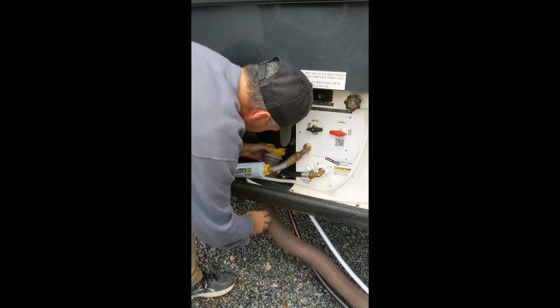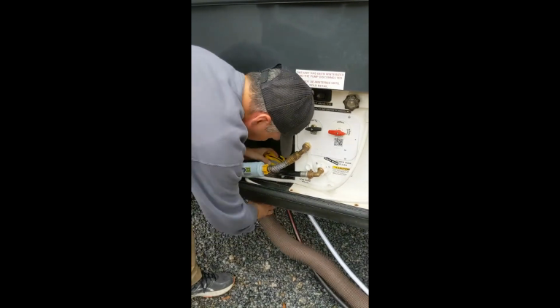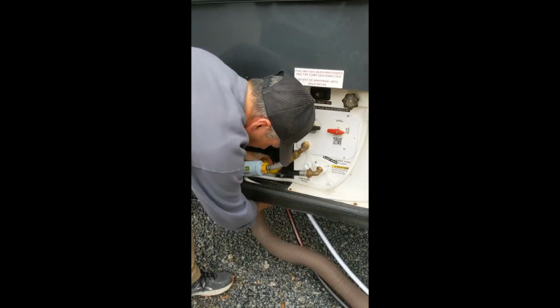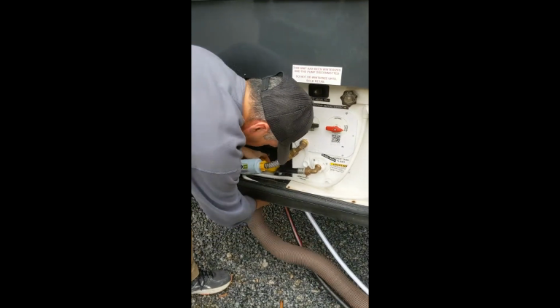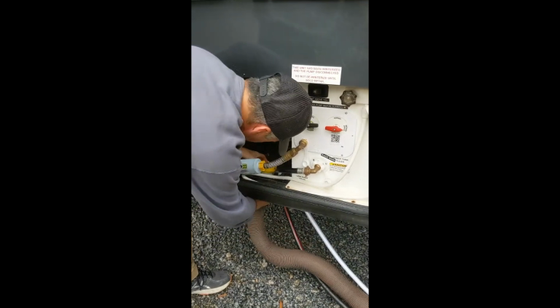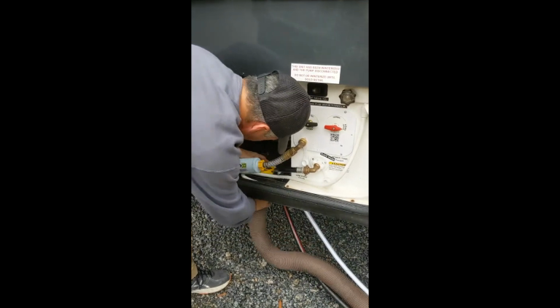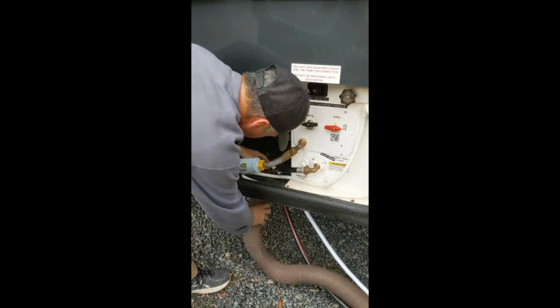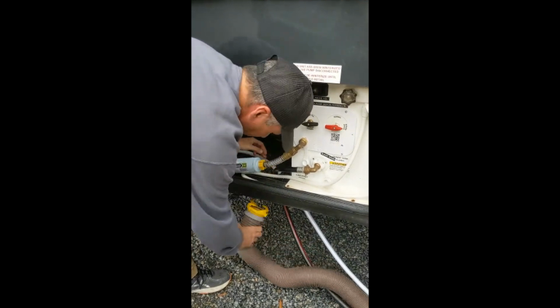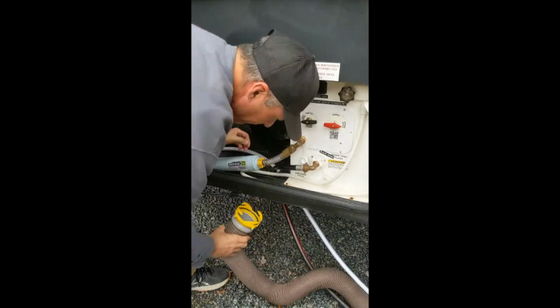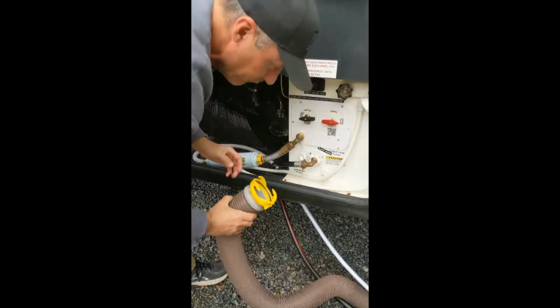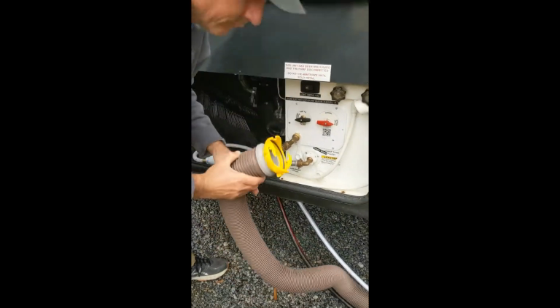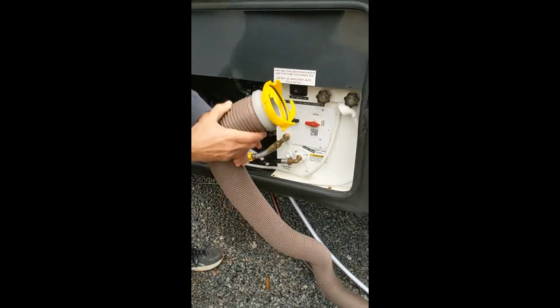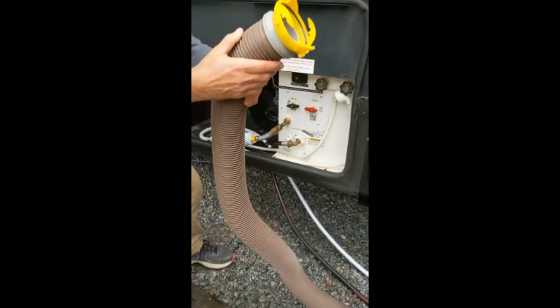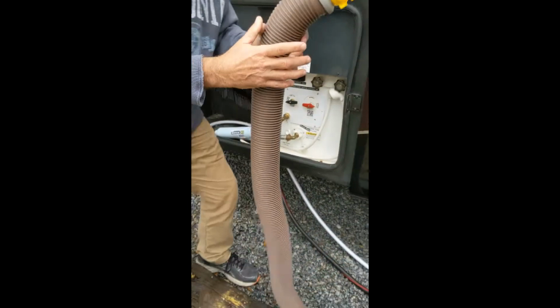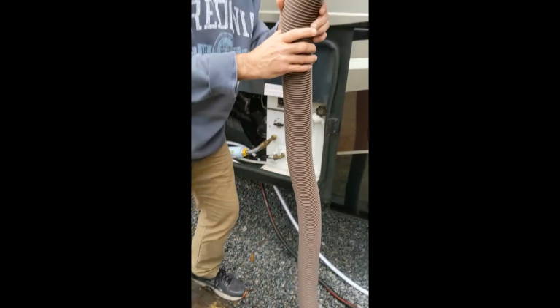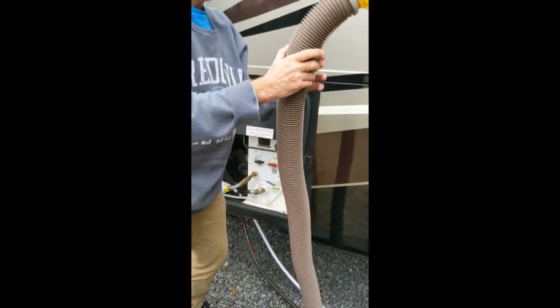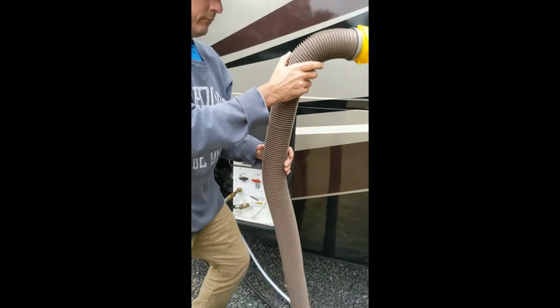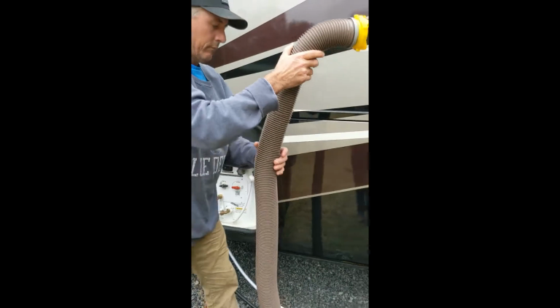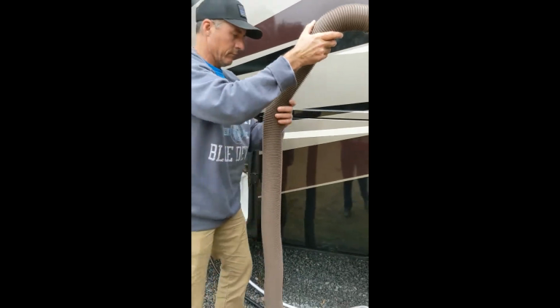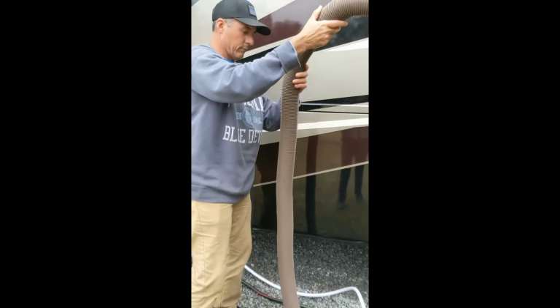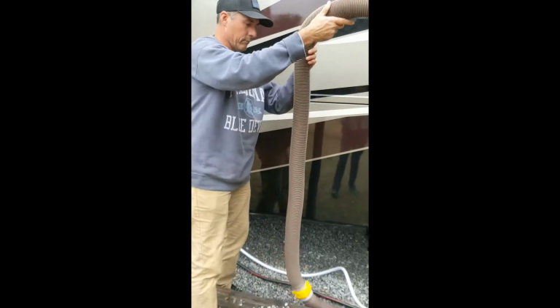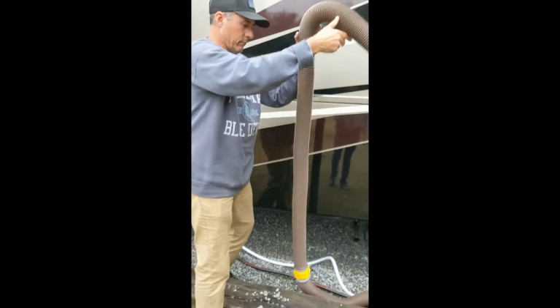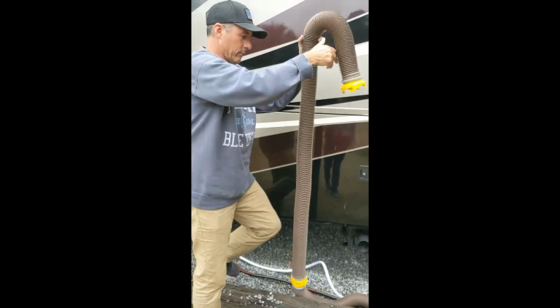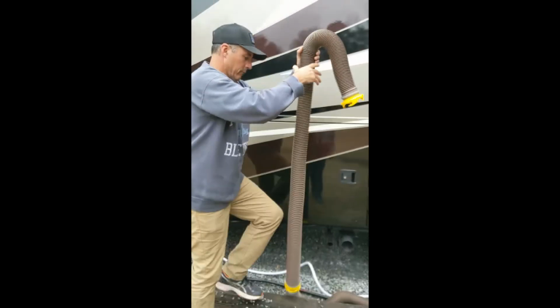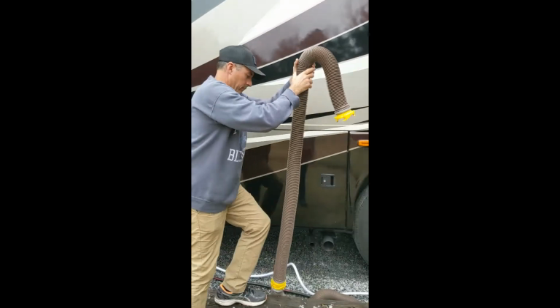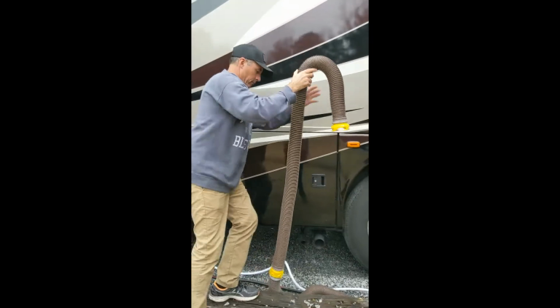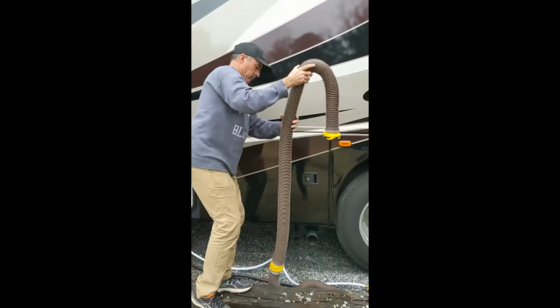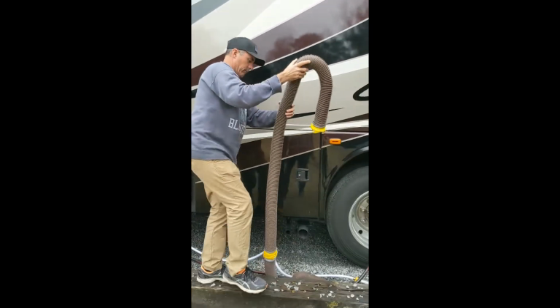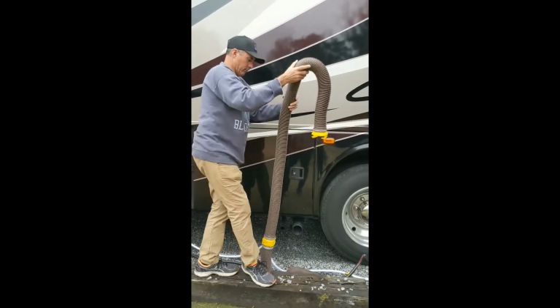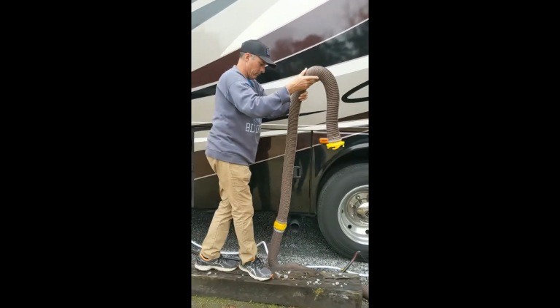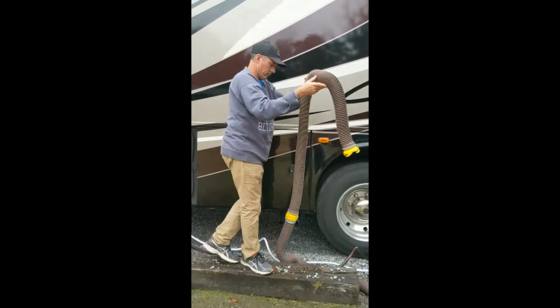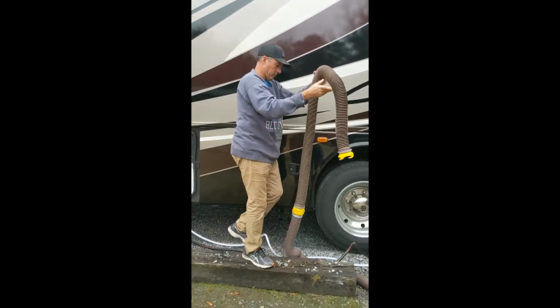Slide the hose through the hole in the basement, and once again clear the hose of all water.